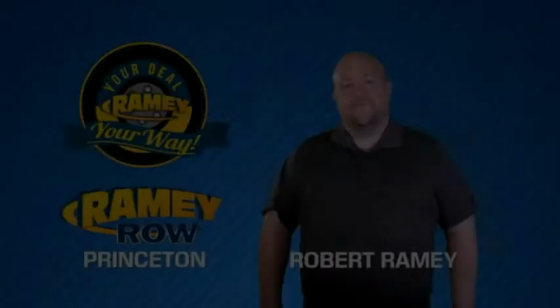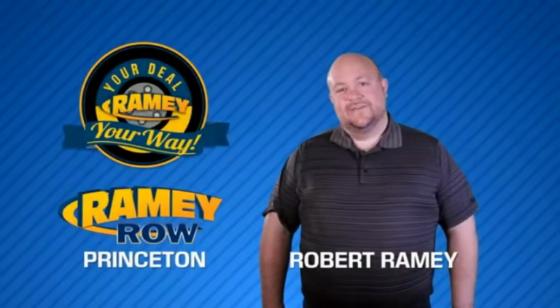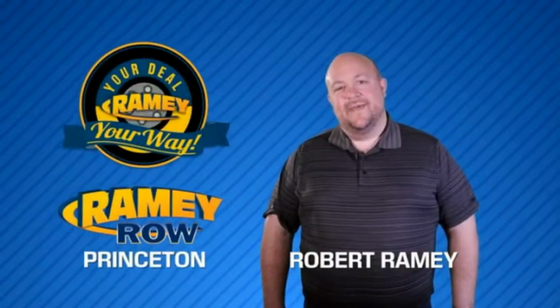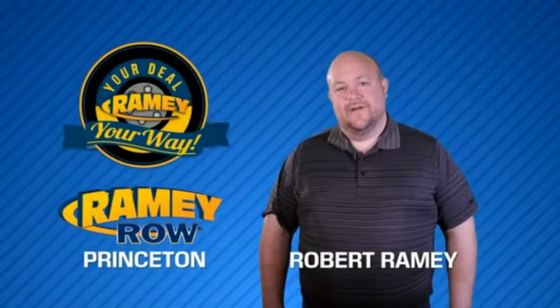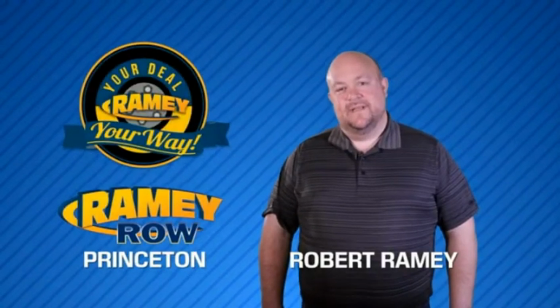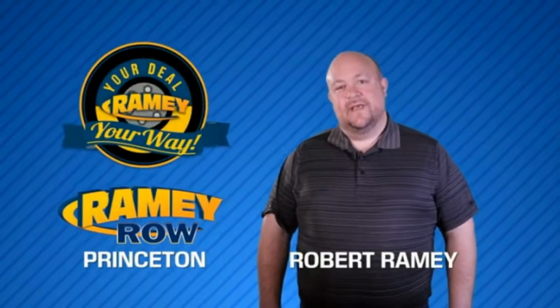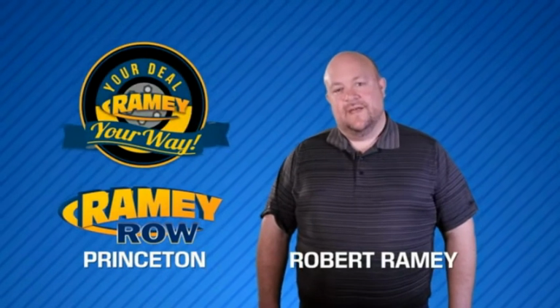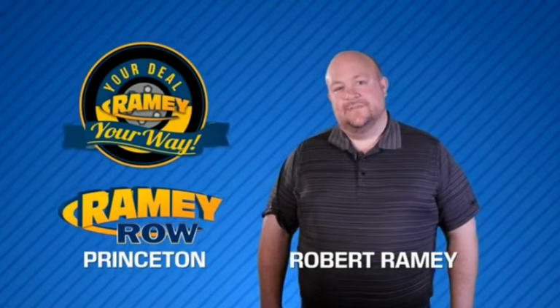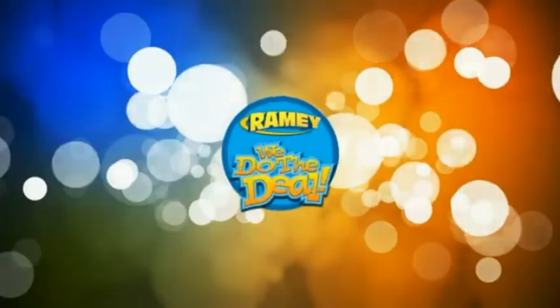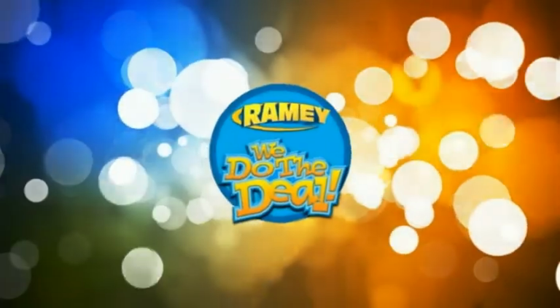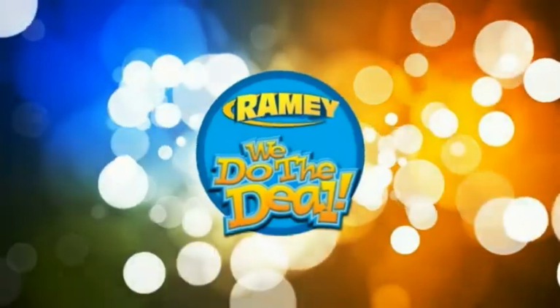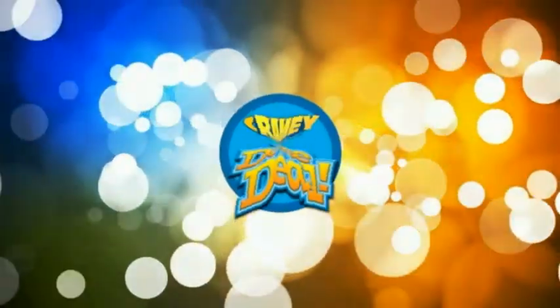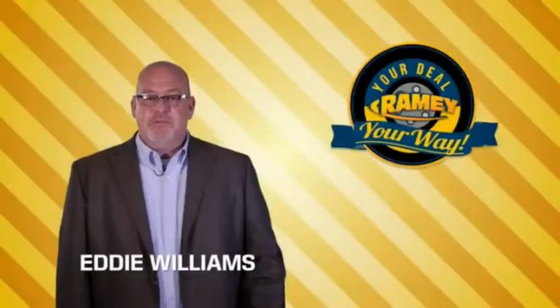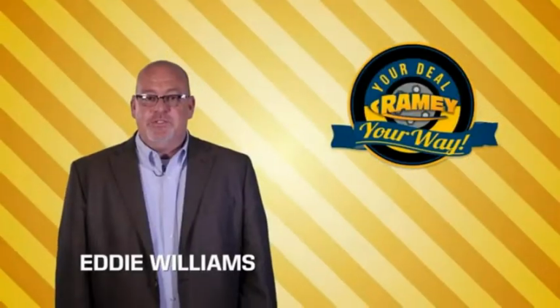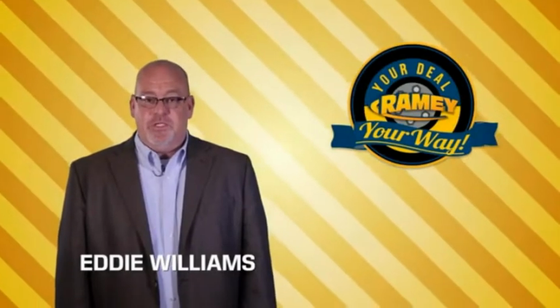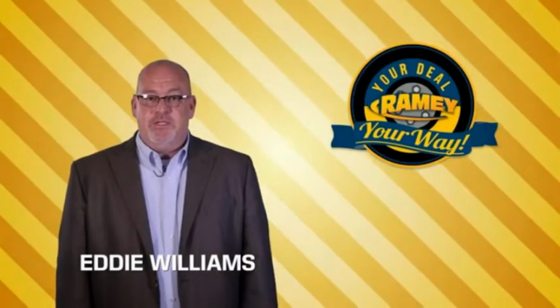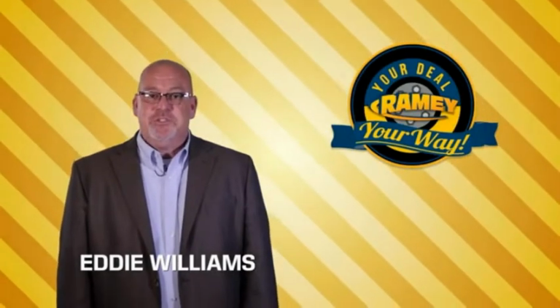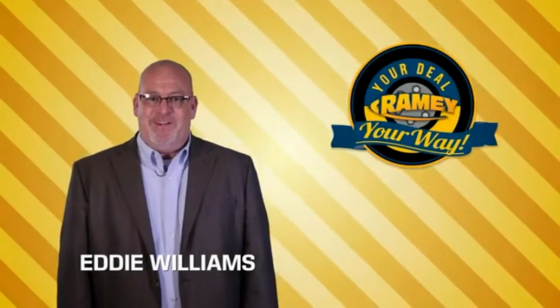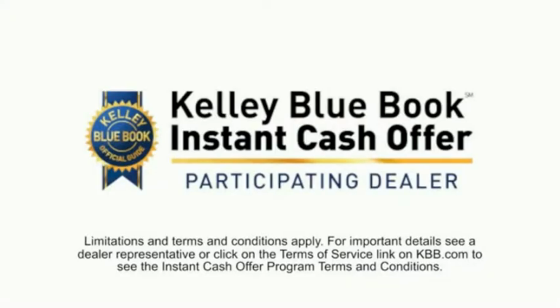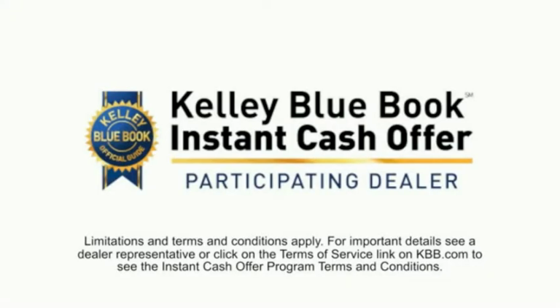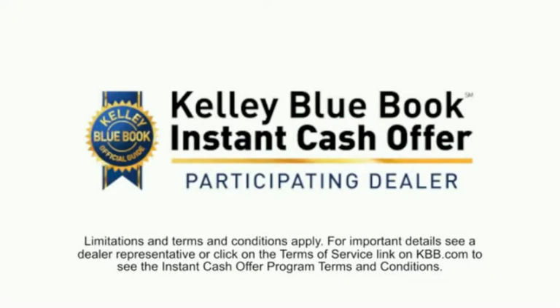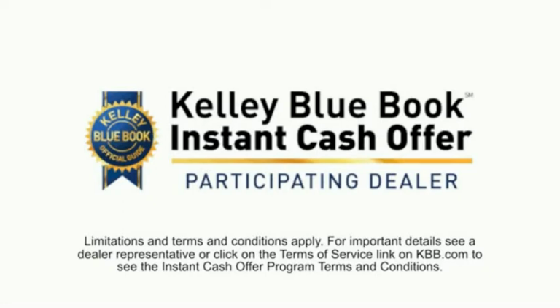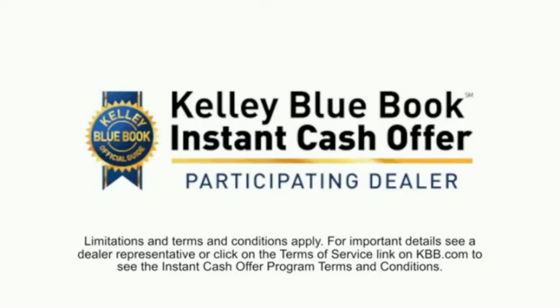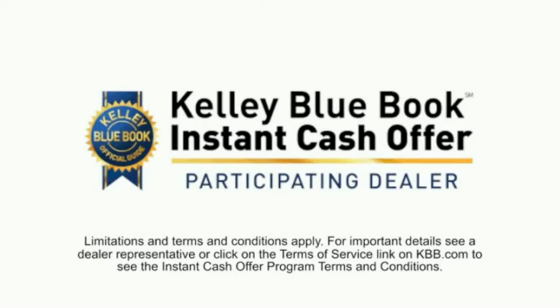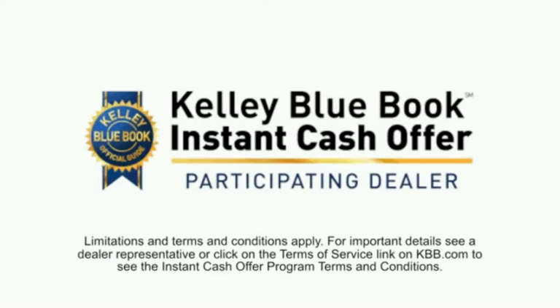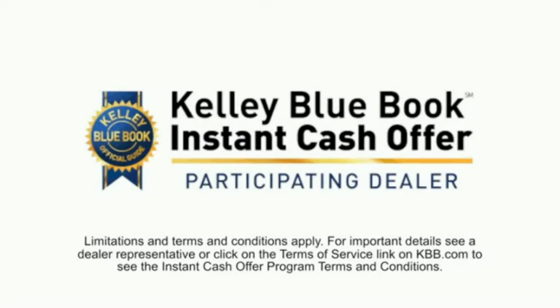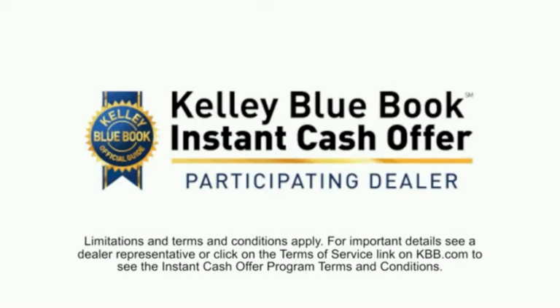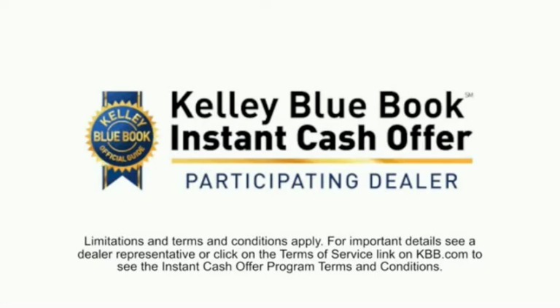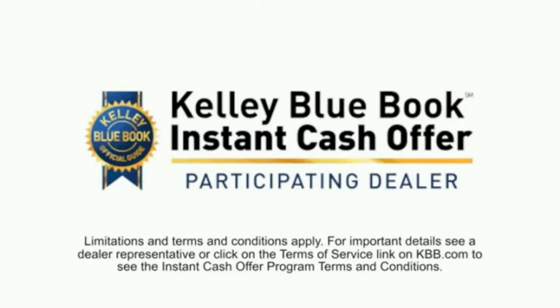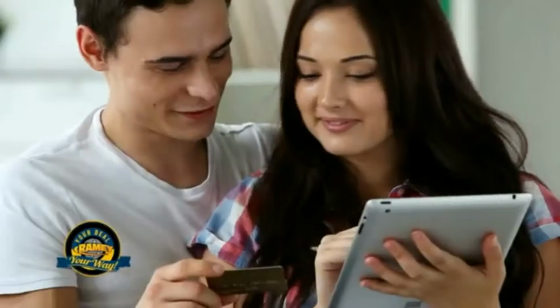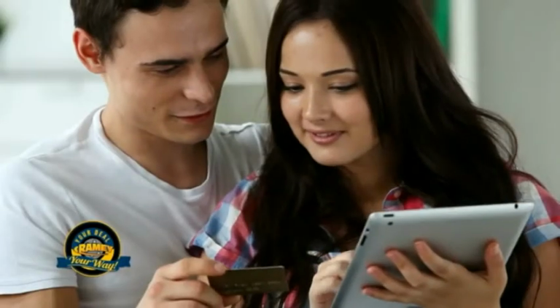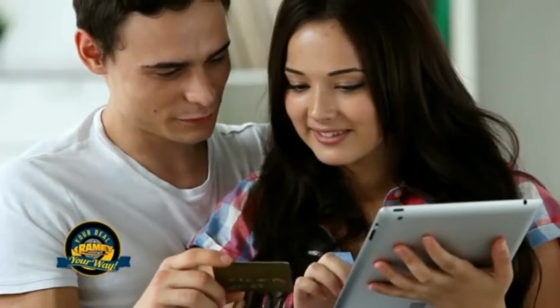For years, Ramey Auto Group has been doing the deal with our customers. We do the deal. Times are changing — we're still doing the deal, just better. Now you can shop online and do your deal your way, from shopping to valuing your trade and negotiating a price. You can do it all from home.